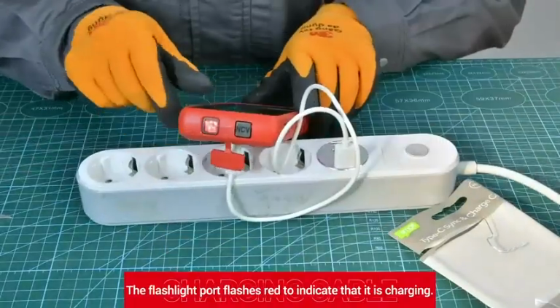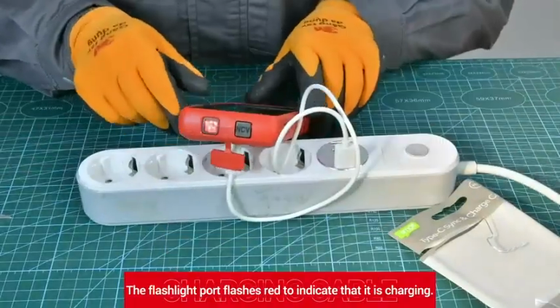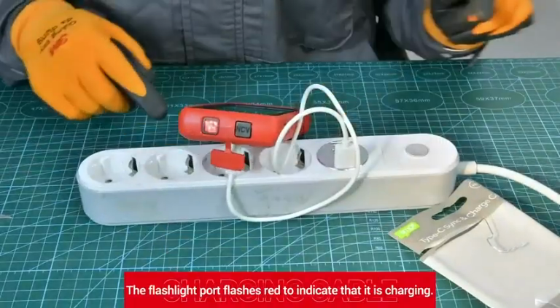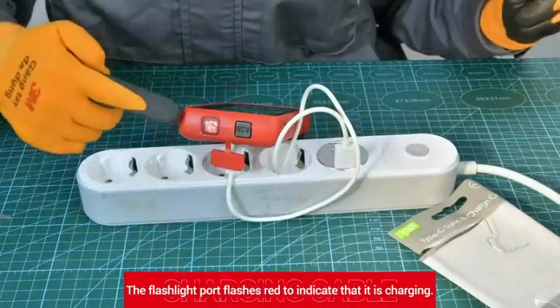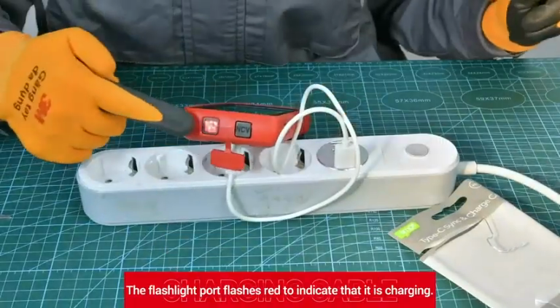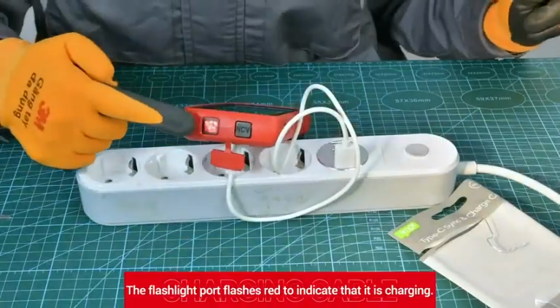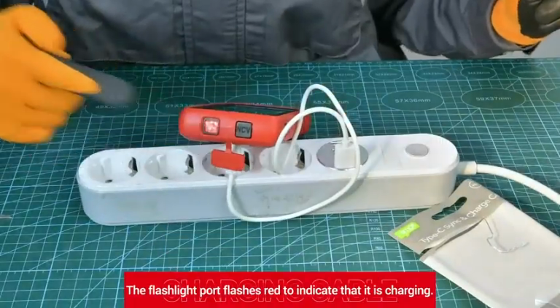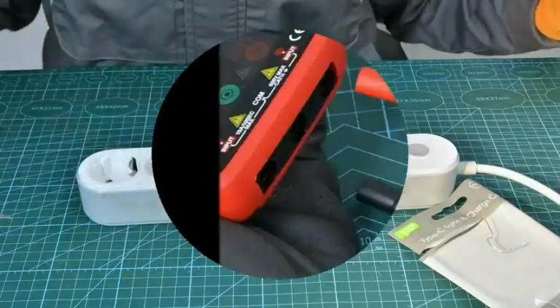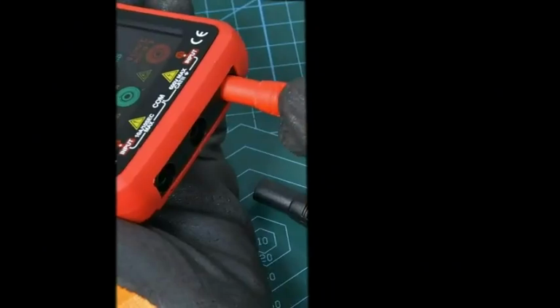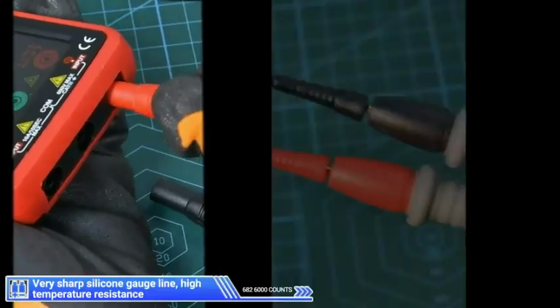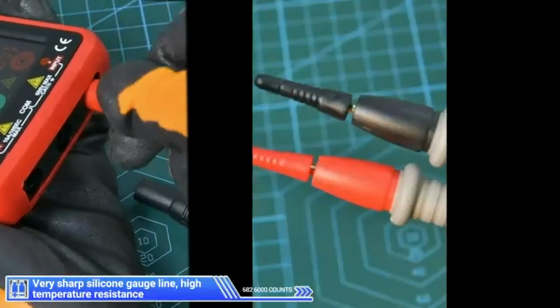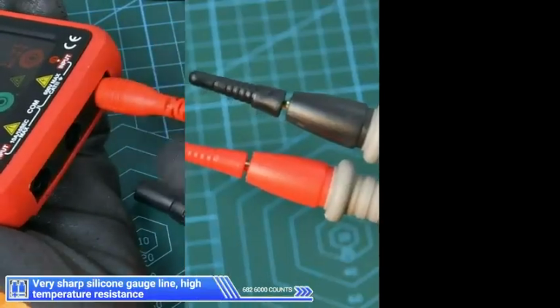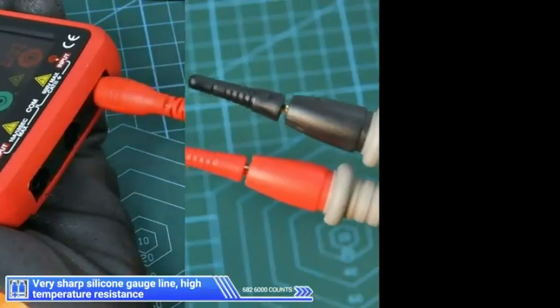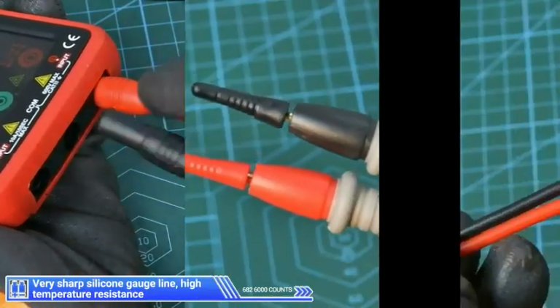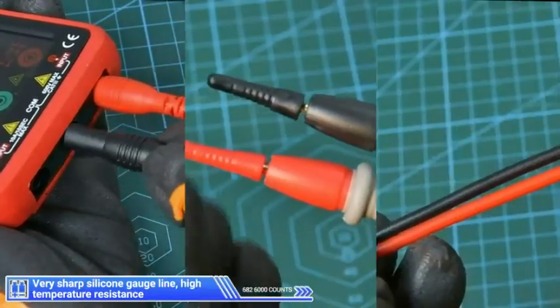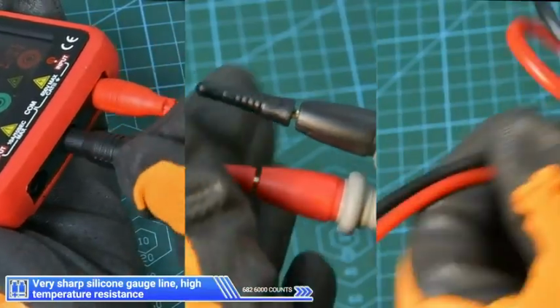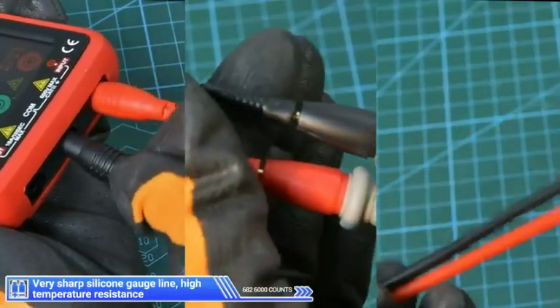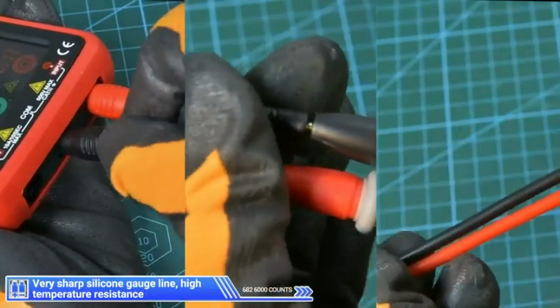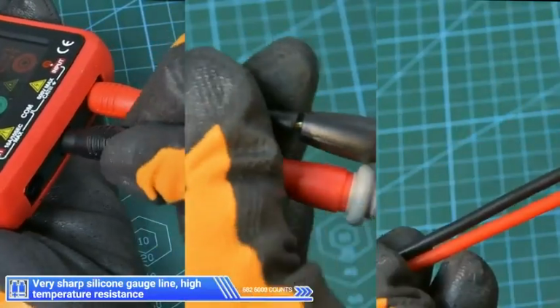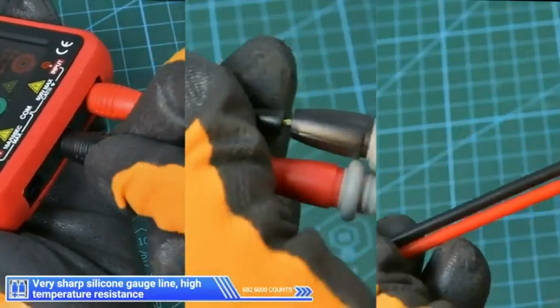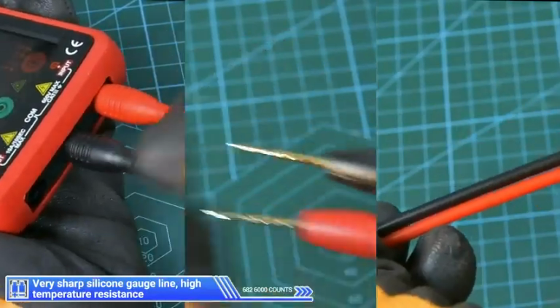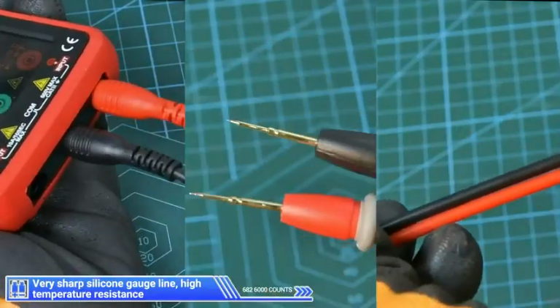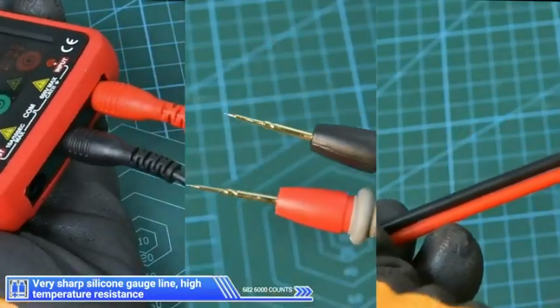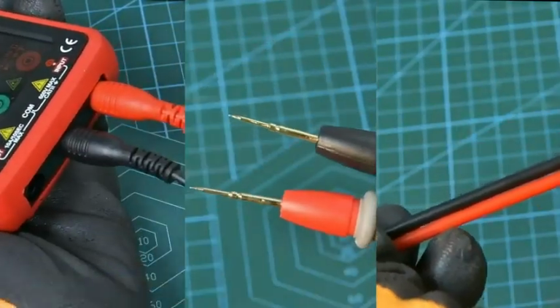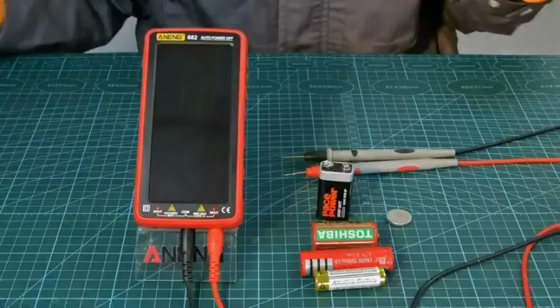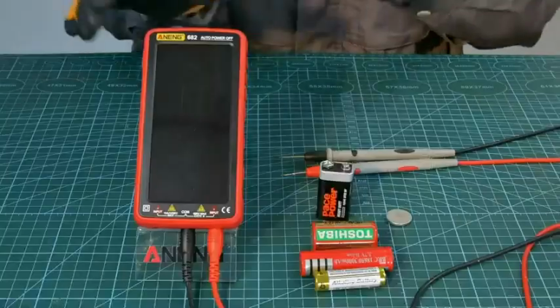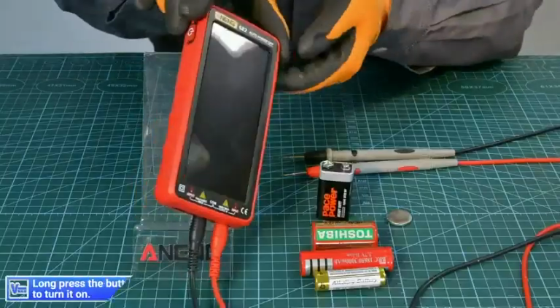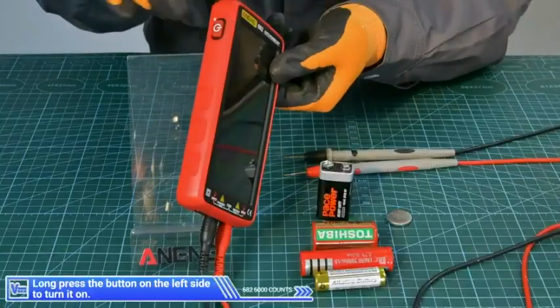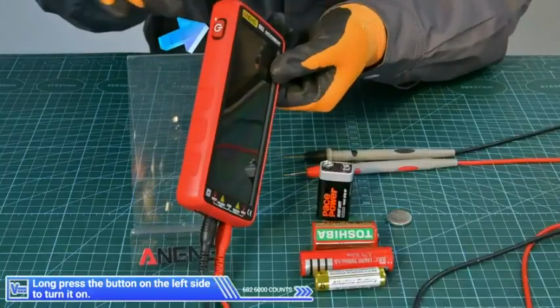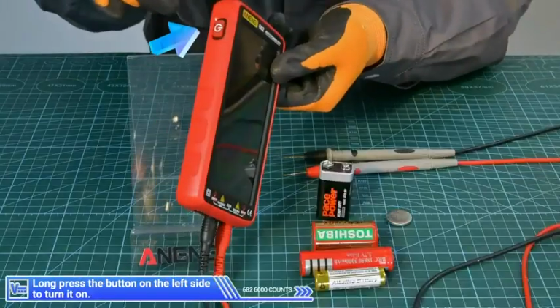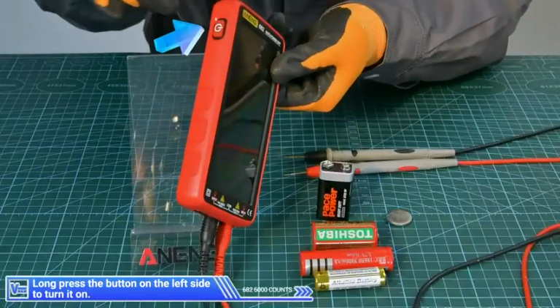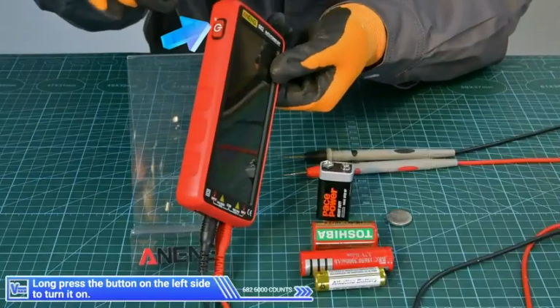Open the charging port to charge. The flashlight port flashes red to indicate that it is charging. The silicone gauge line is very sharp with high temperature resistance.